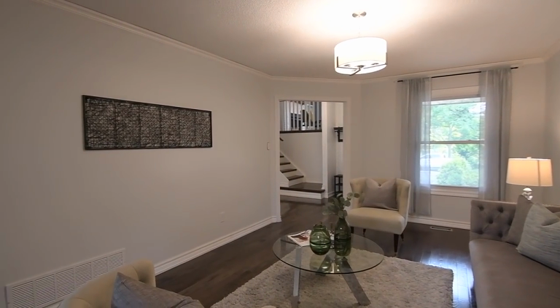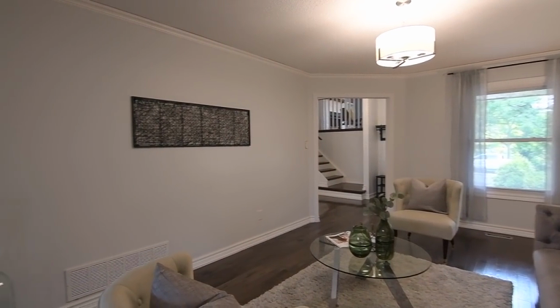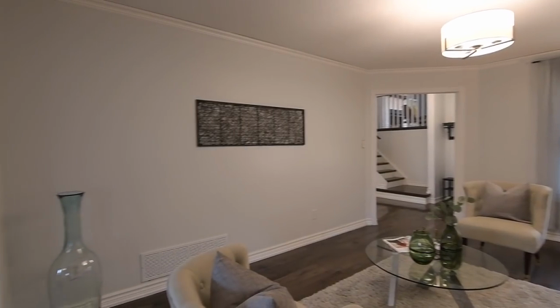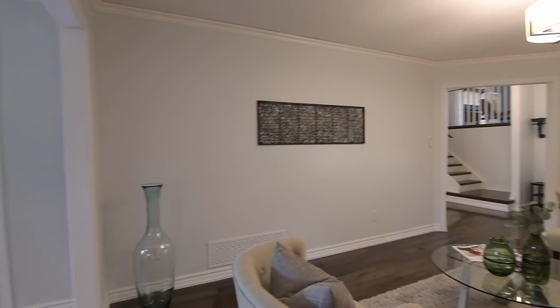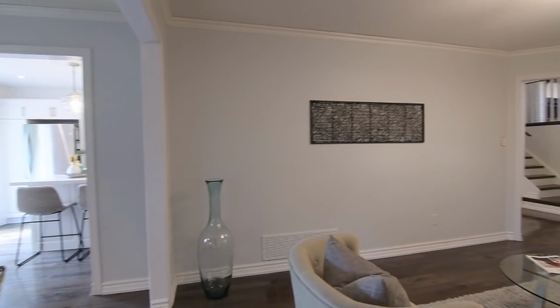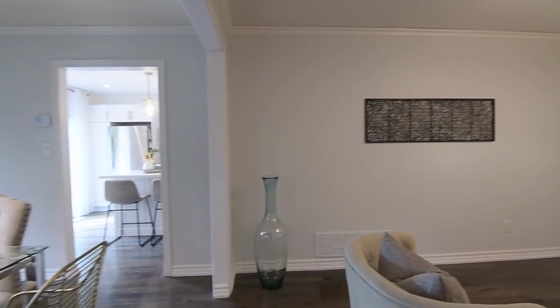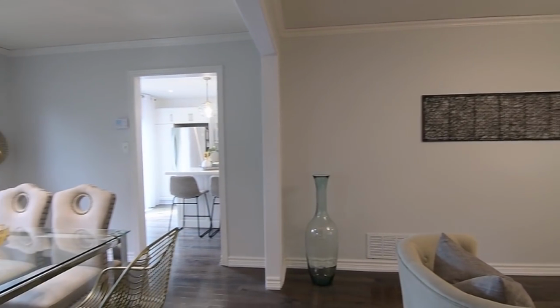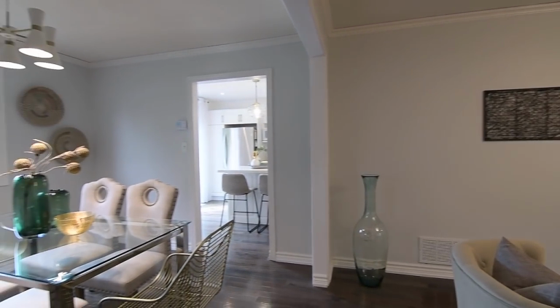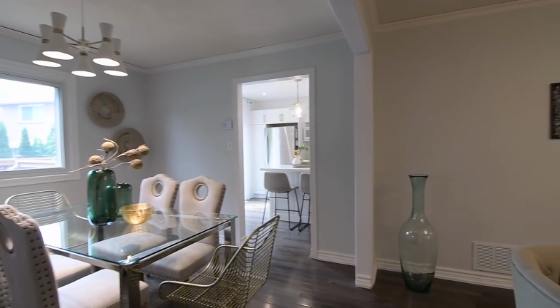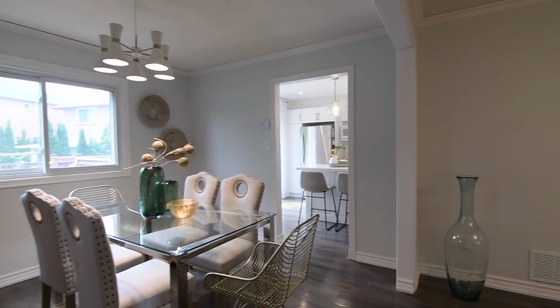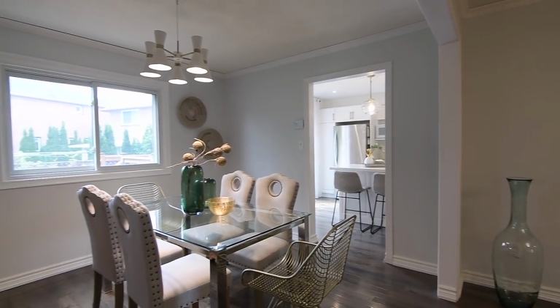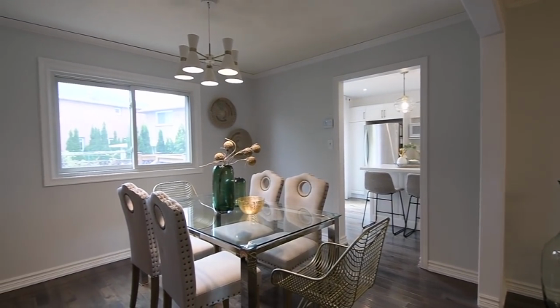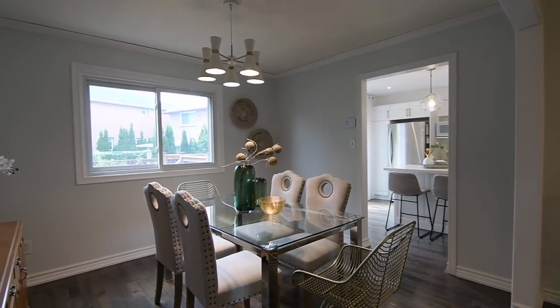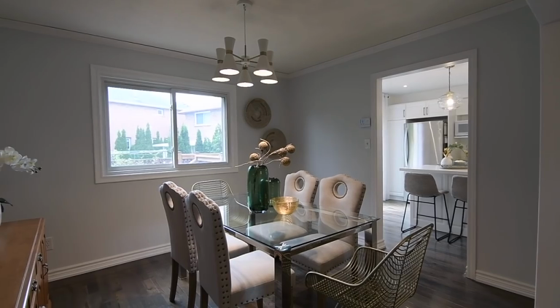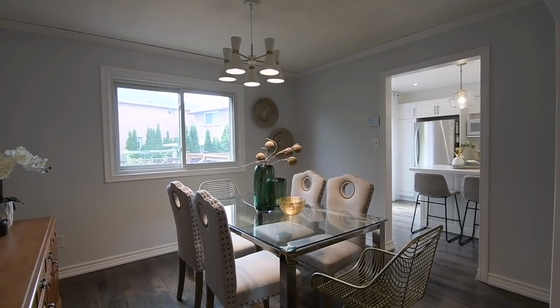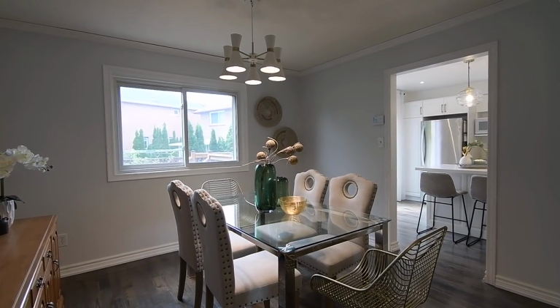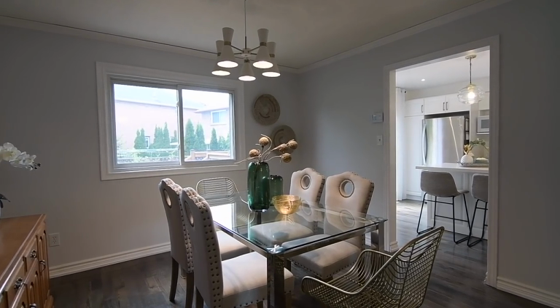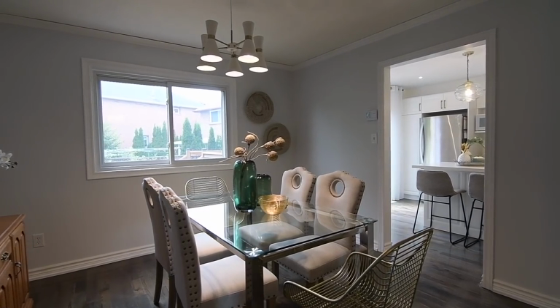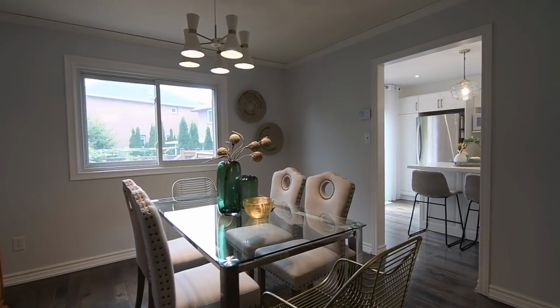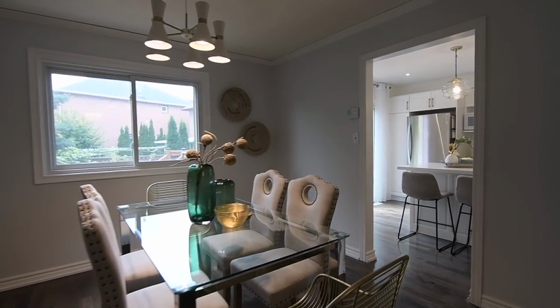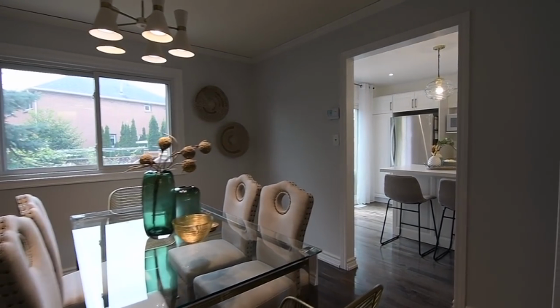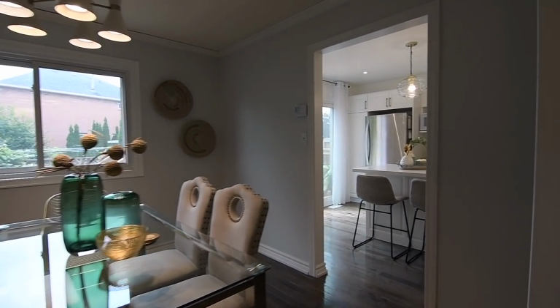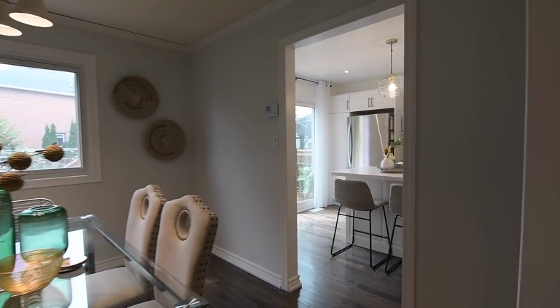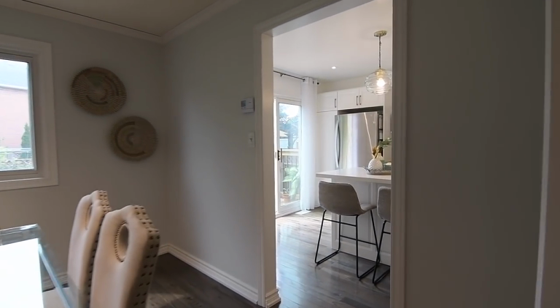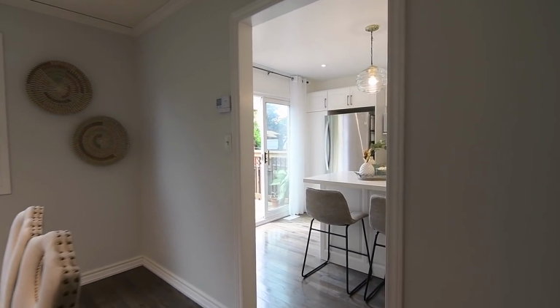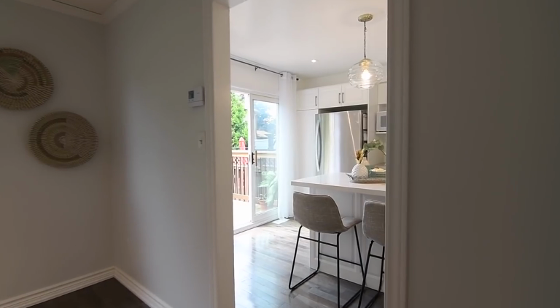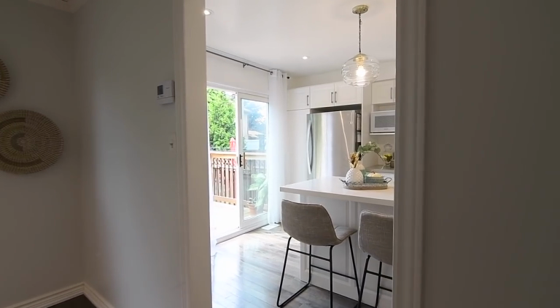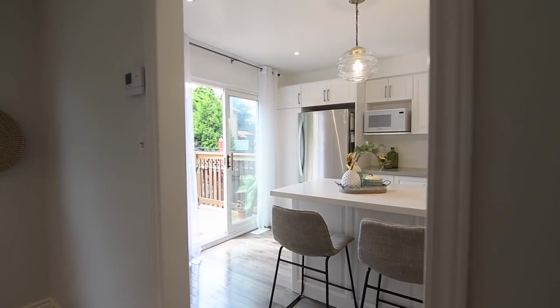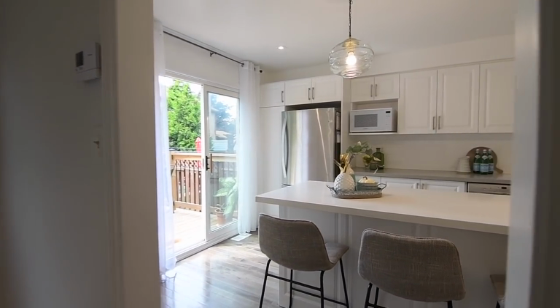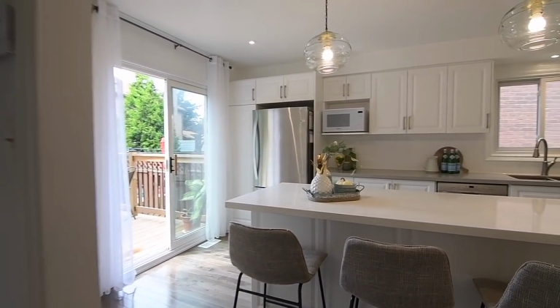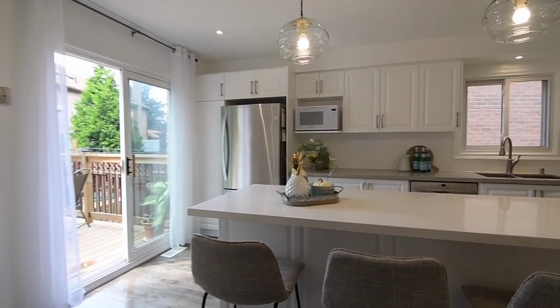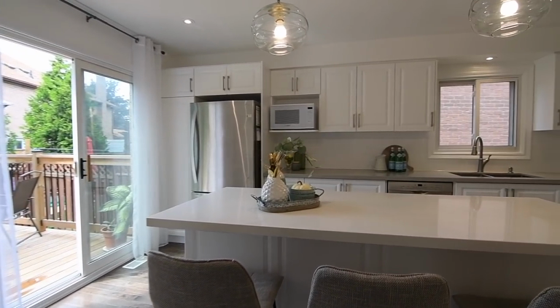The dining room has direct access to the kitchen, a great entertaining convenience, and not only is the completely renovated kitchen a home chef's delight with its functionality, but also provides a bright and engaging space for casual gatherings.